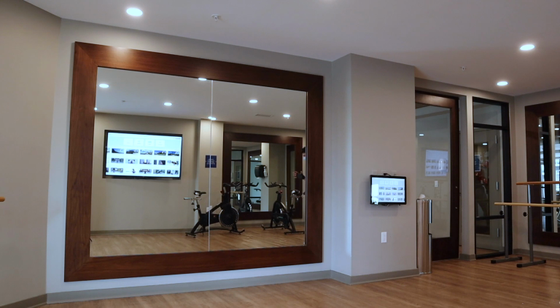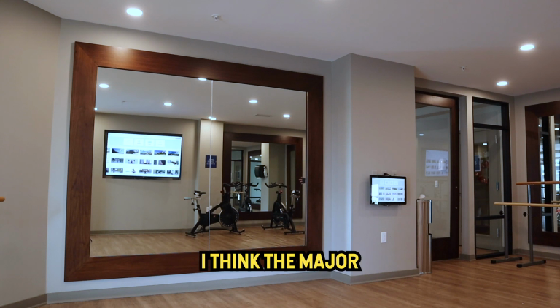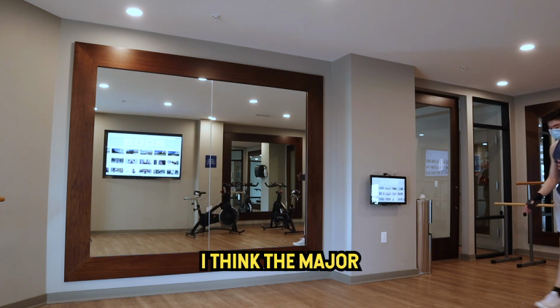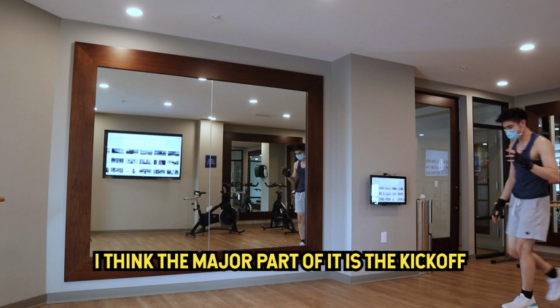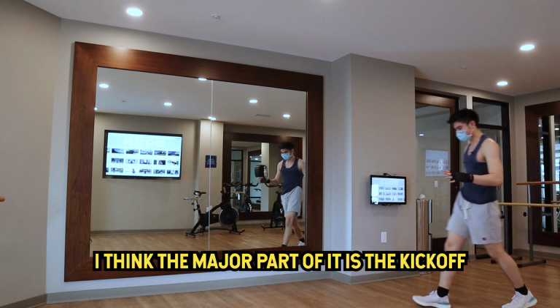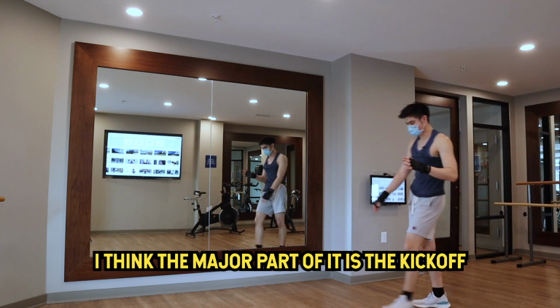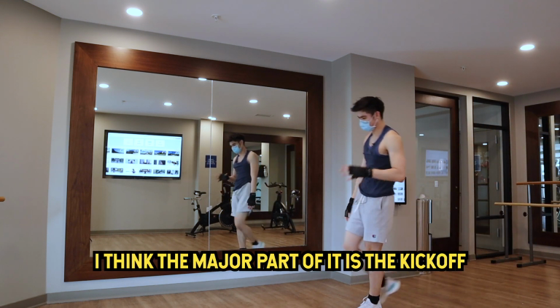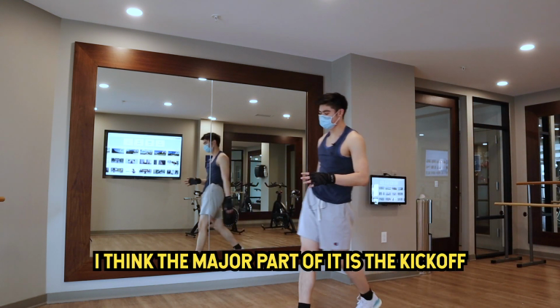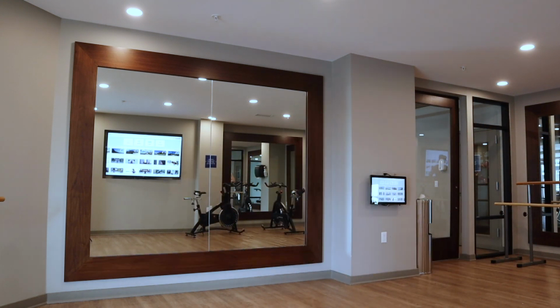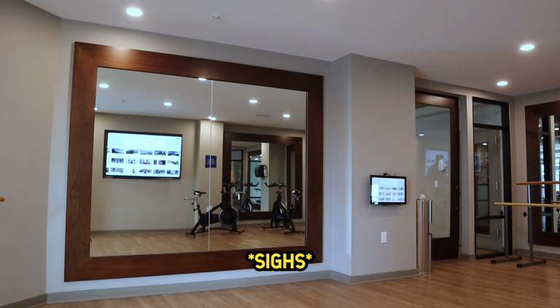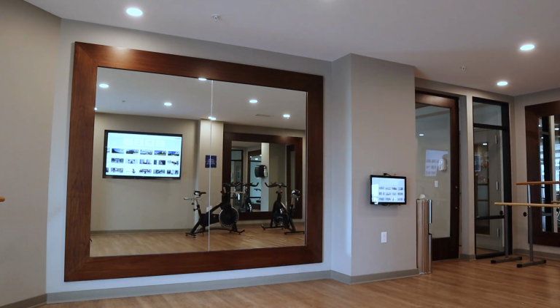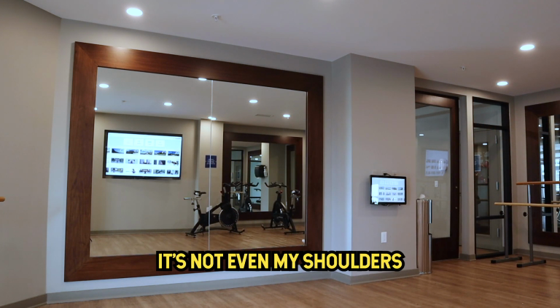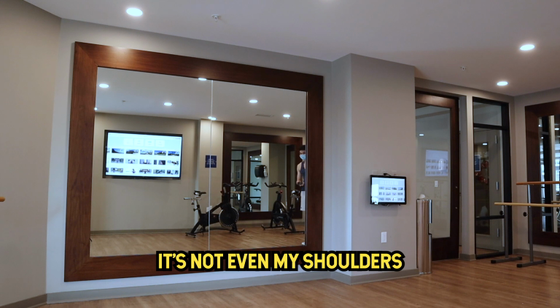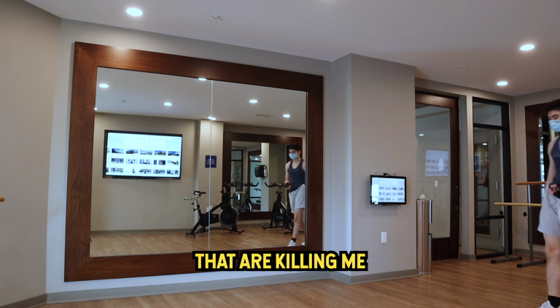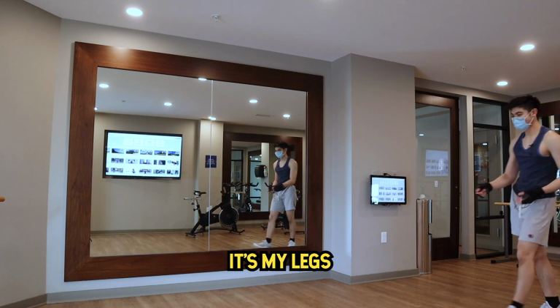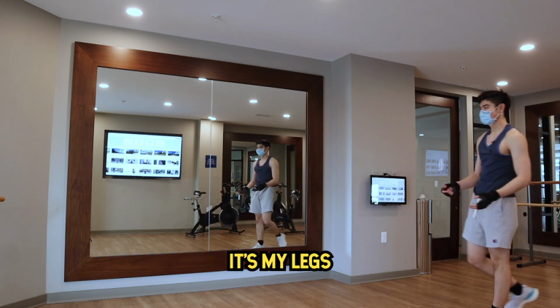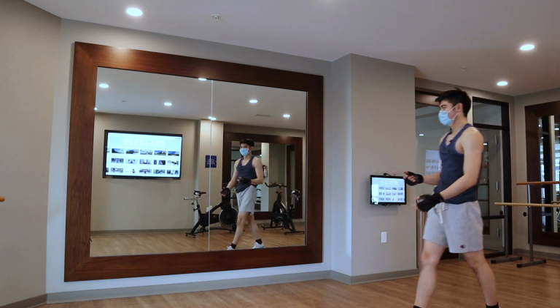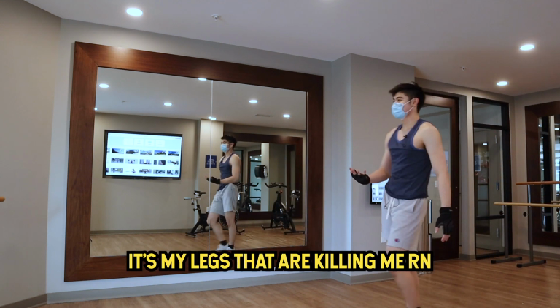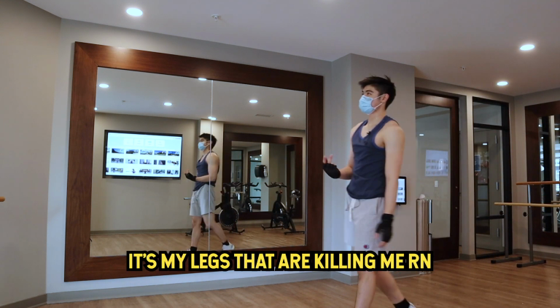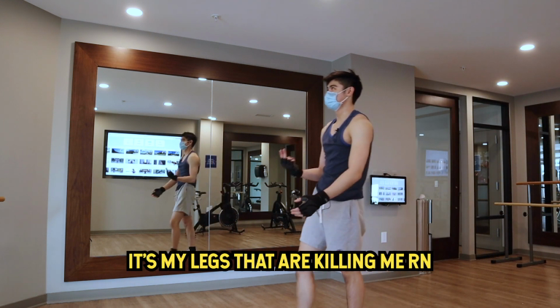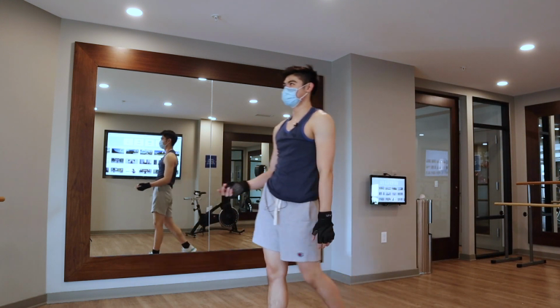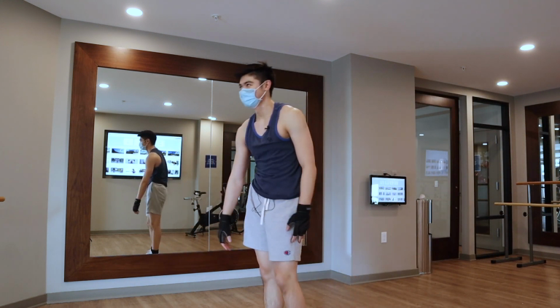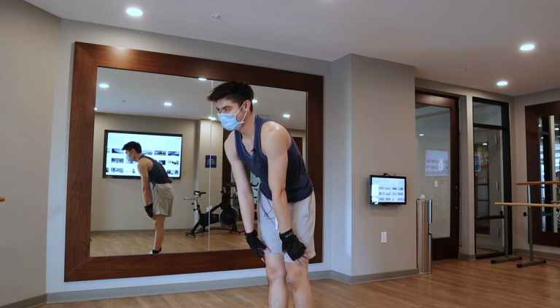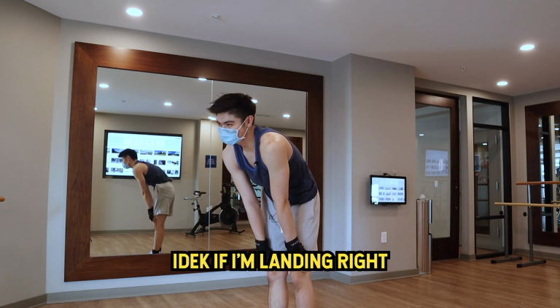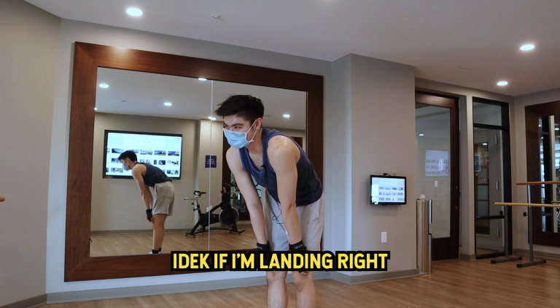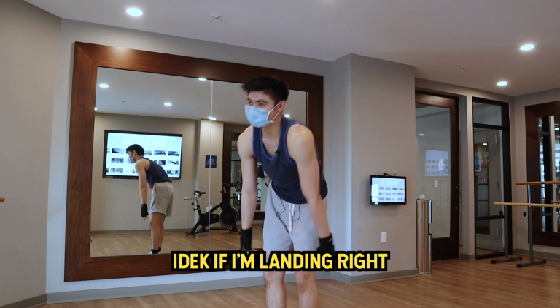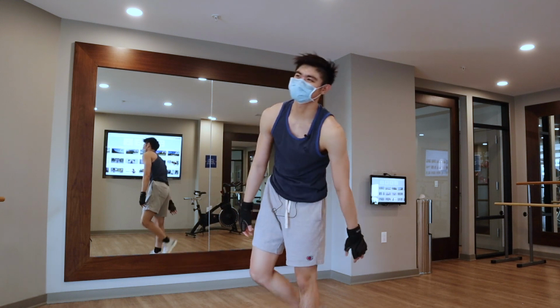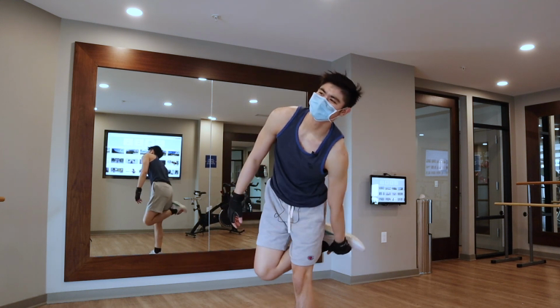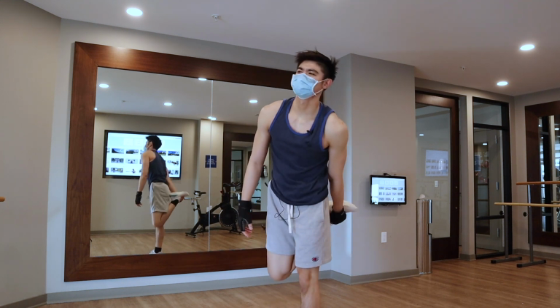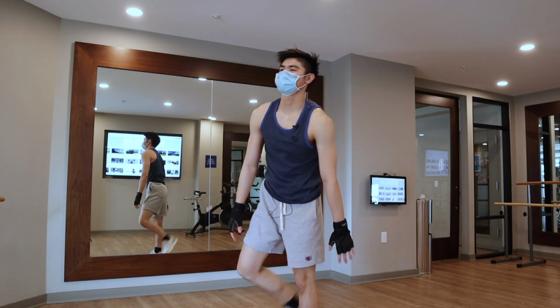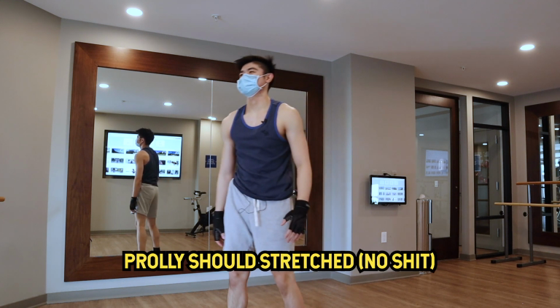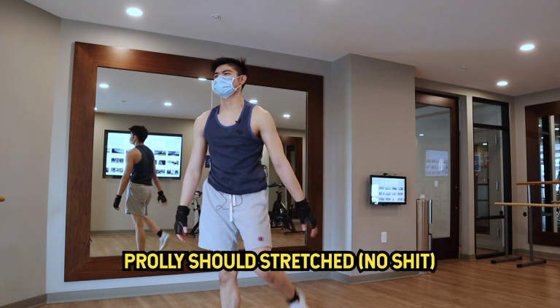I think the major part of it is the kickoff. It's not even my shoulders that are killing me — it's my legs. I don't know if I'm landing right. Probably should have stretched.